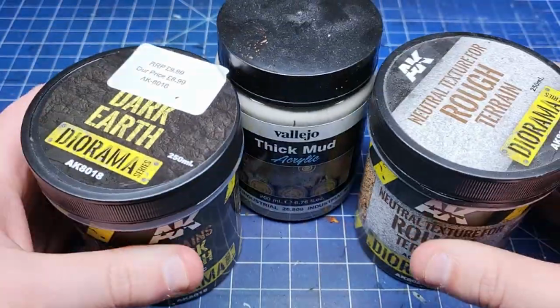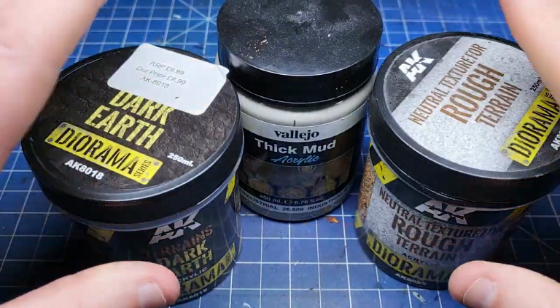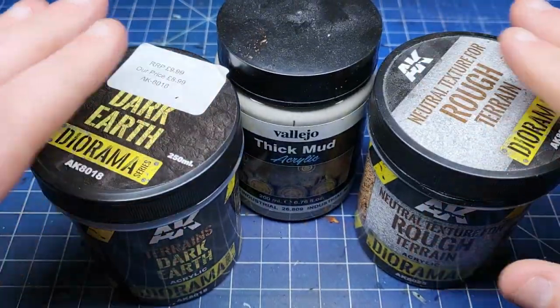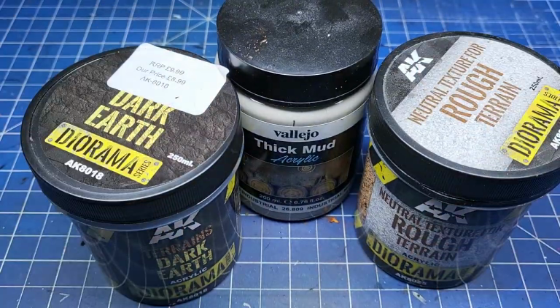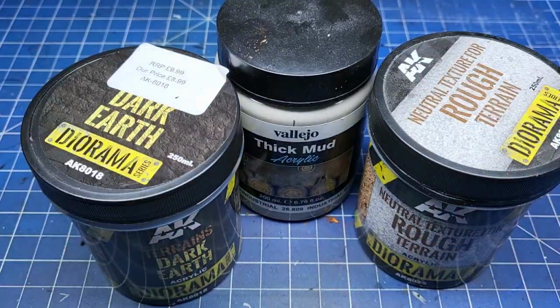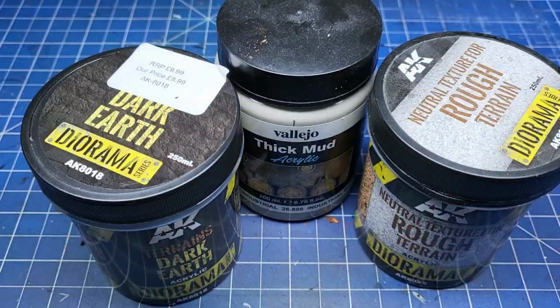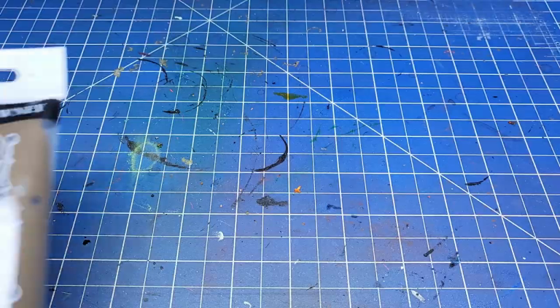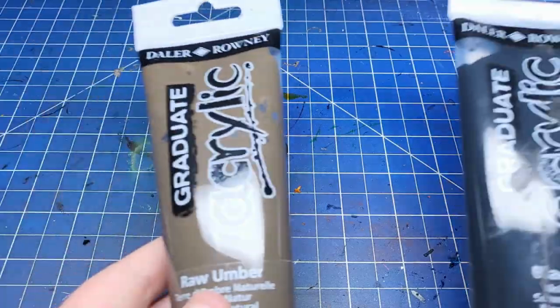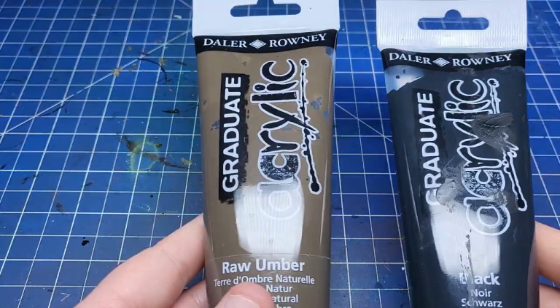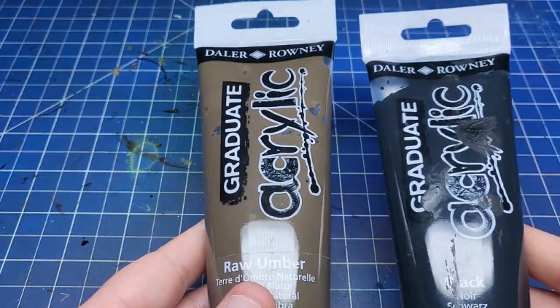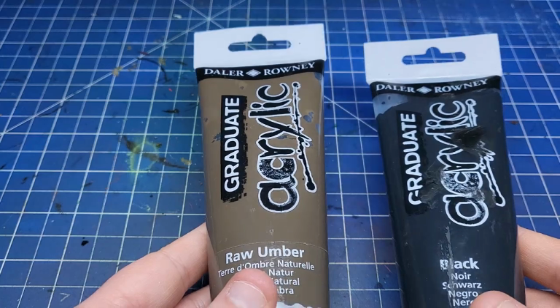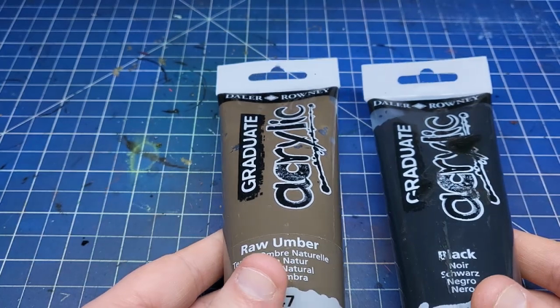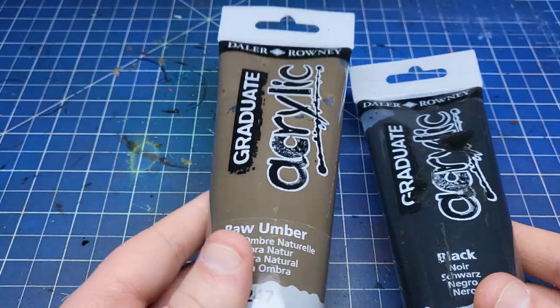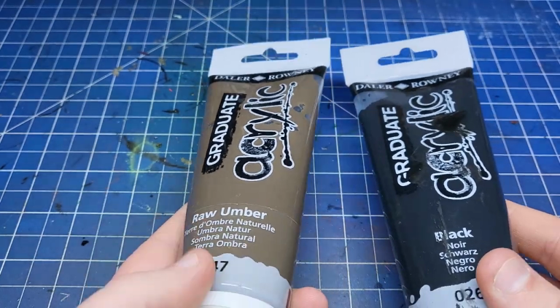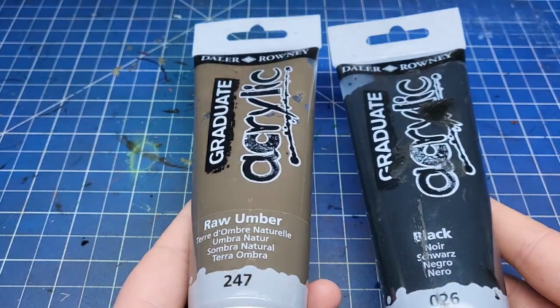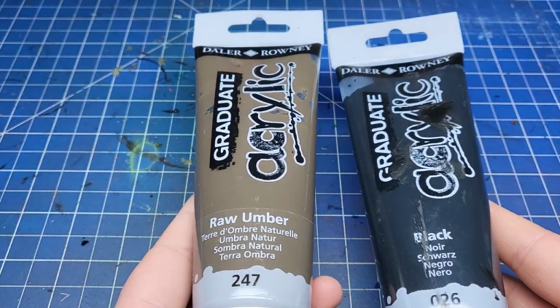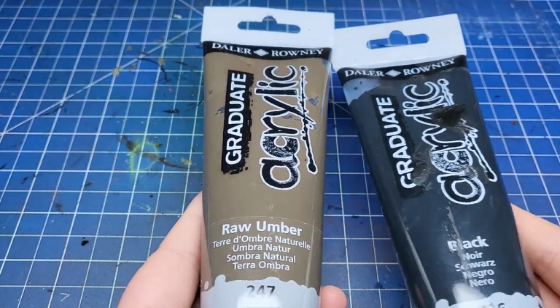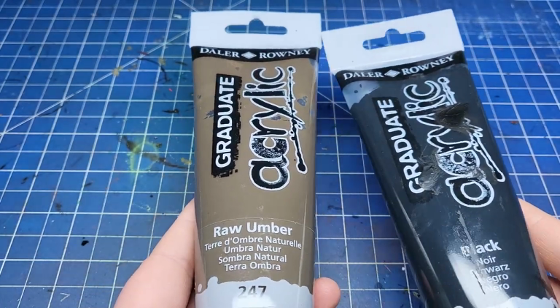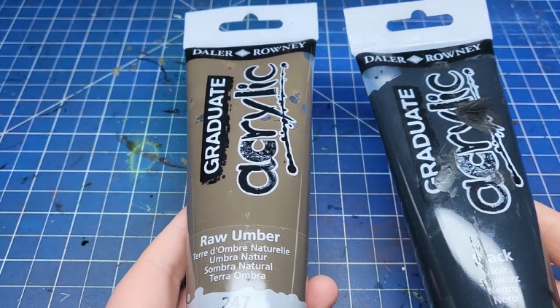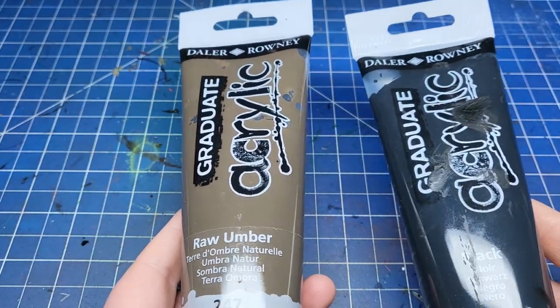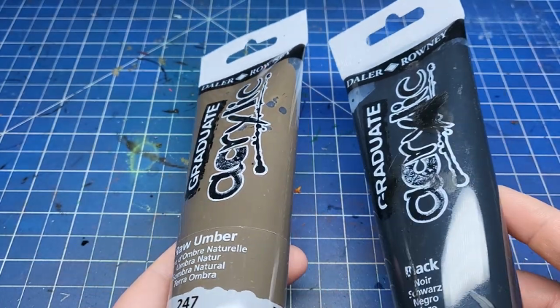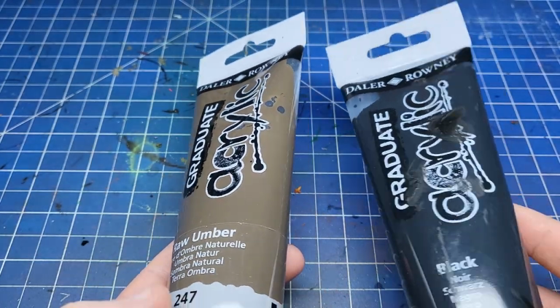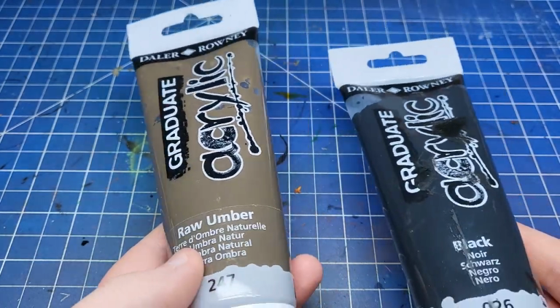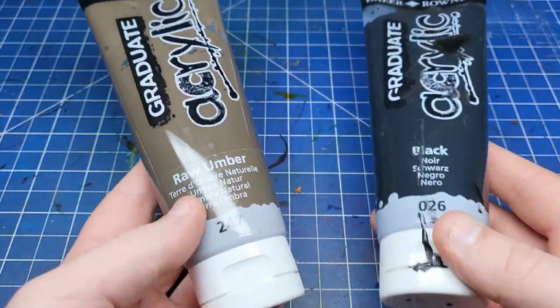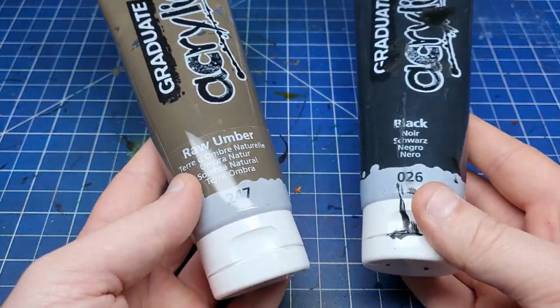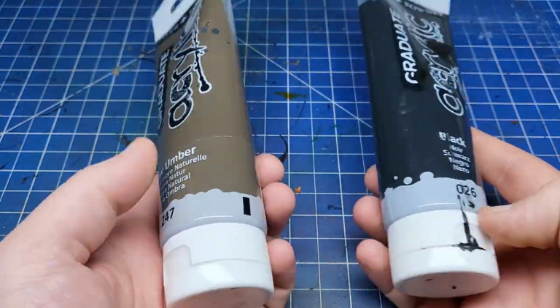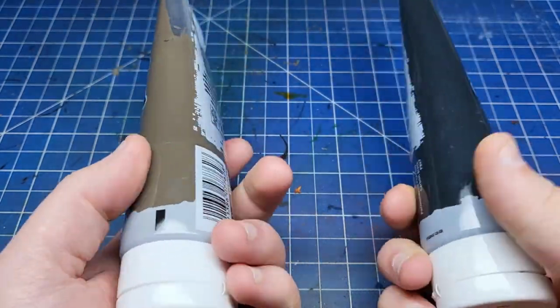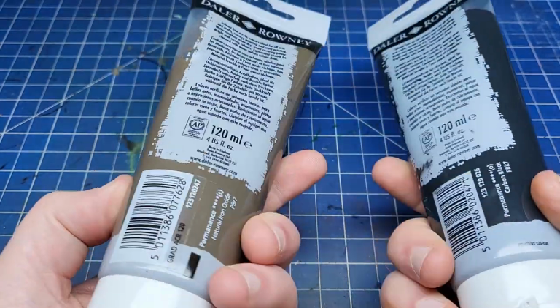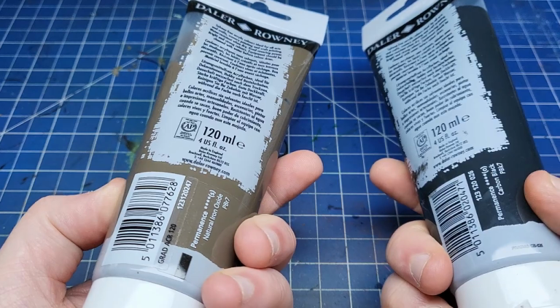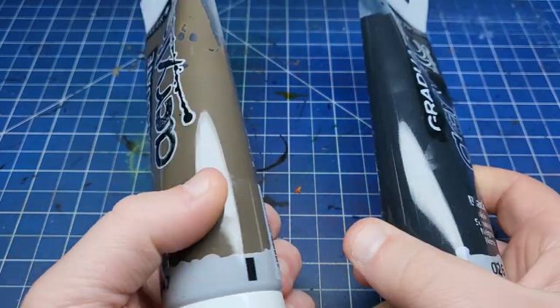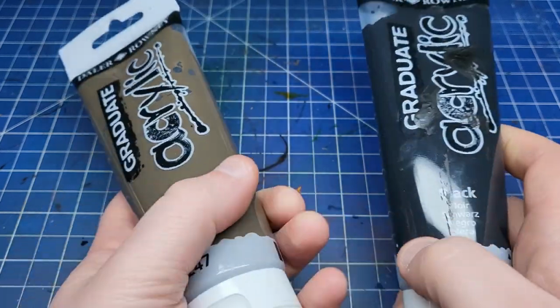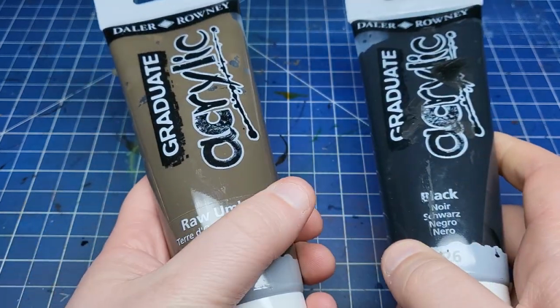You can also fit bigger tools like palette knives inside. If you want to change the base colours they come in or you have a plain one, you can use some cheap acrylic paint like these here to mix up your own colours.